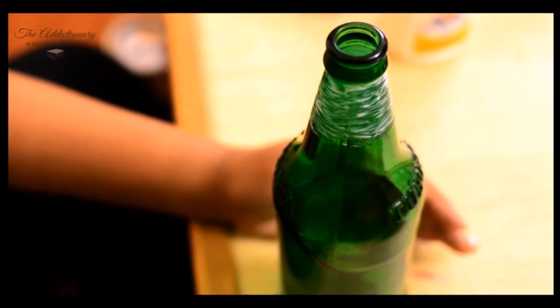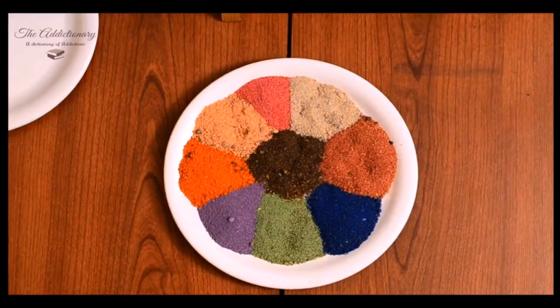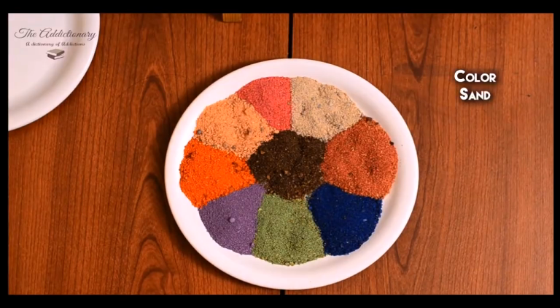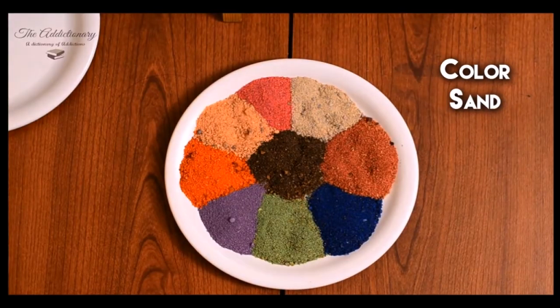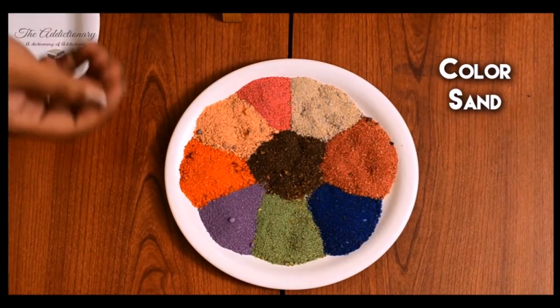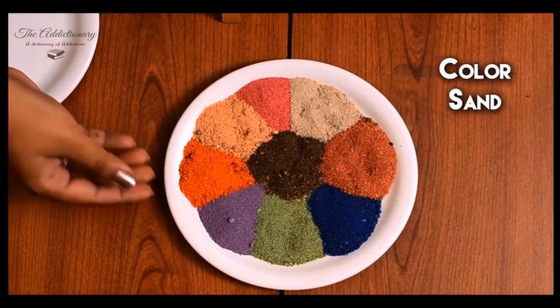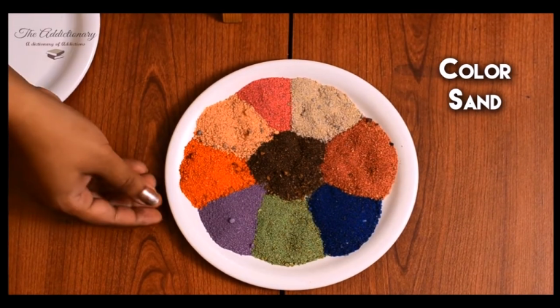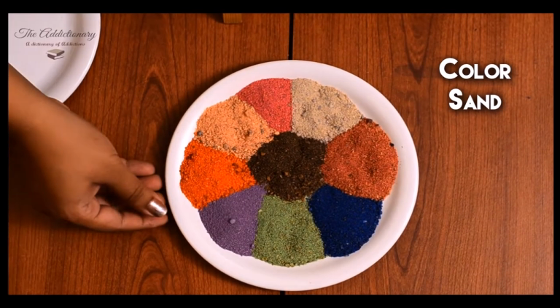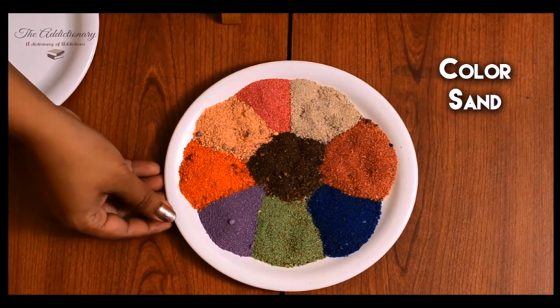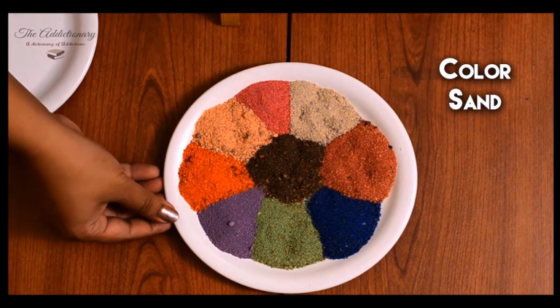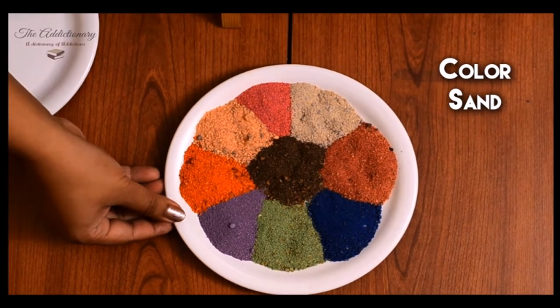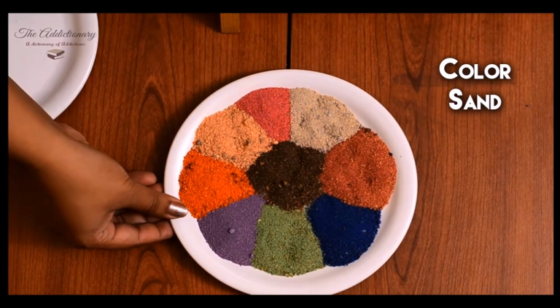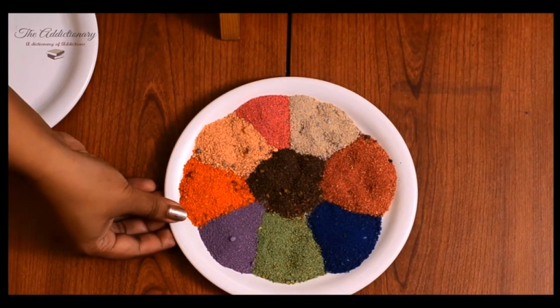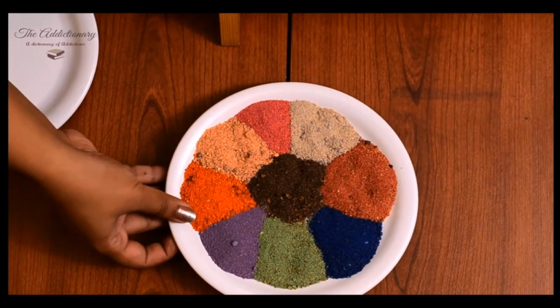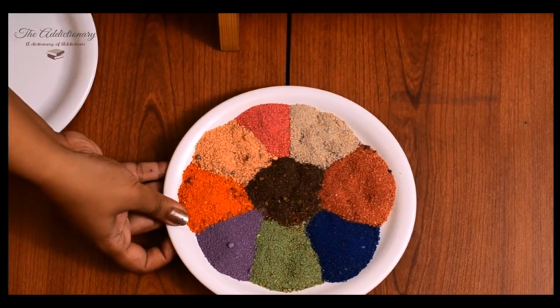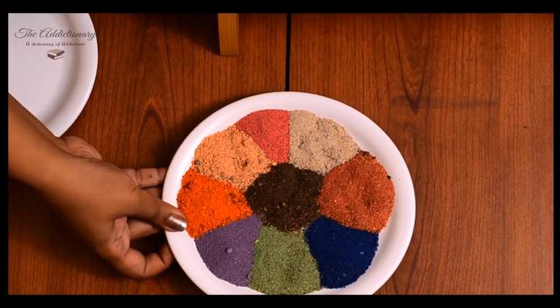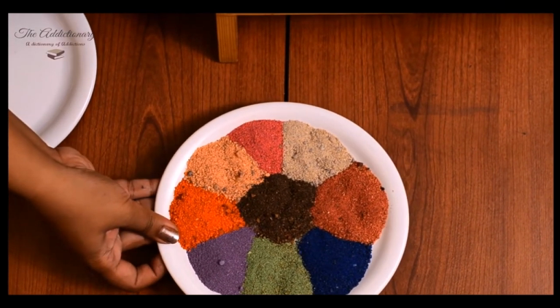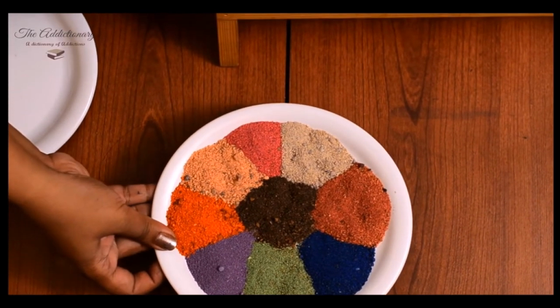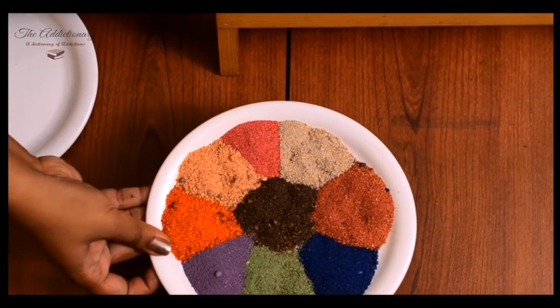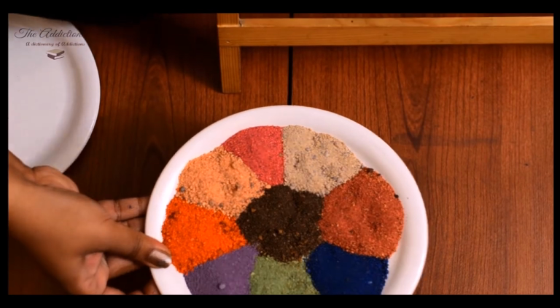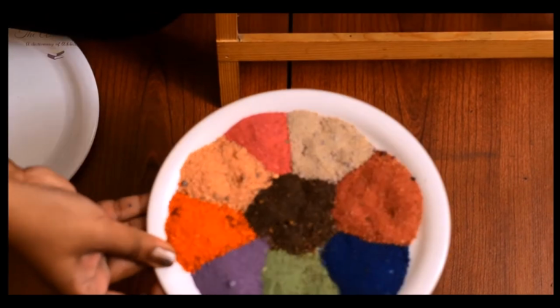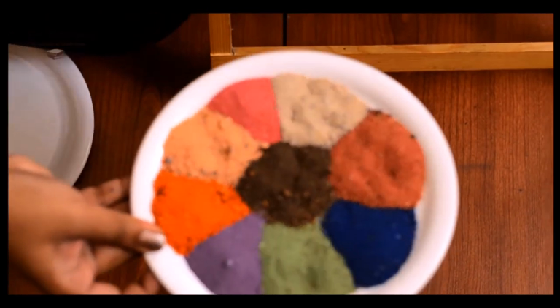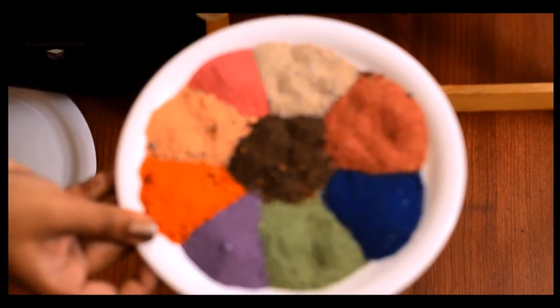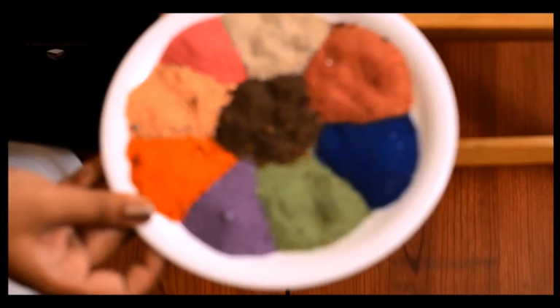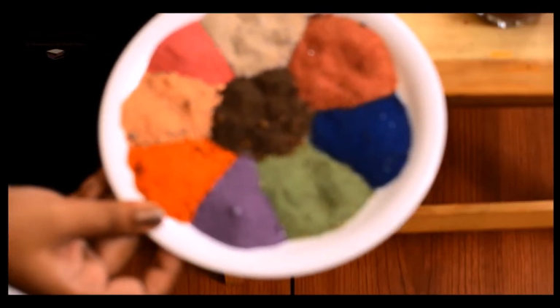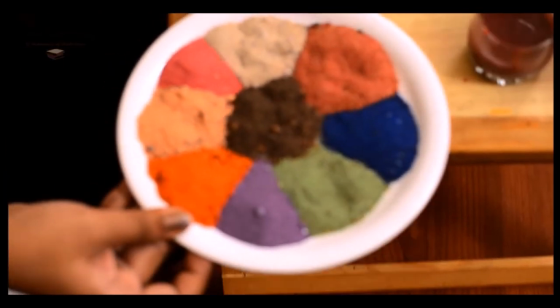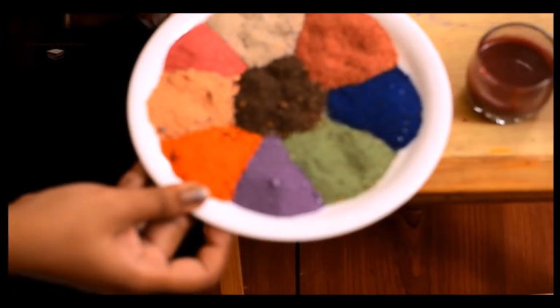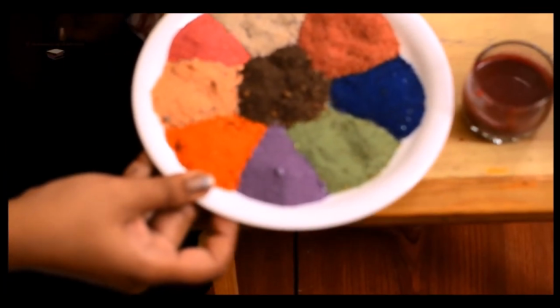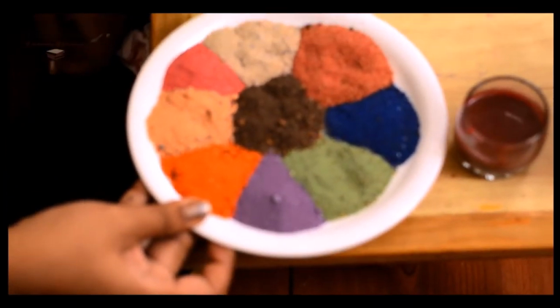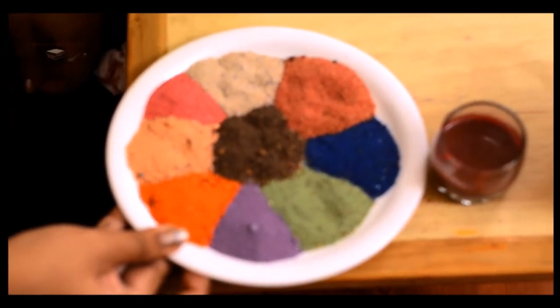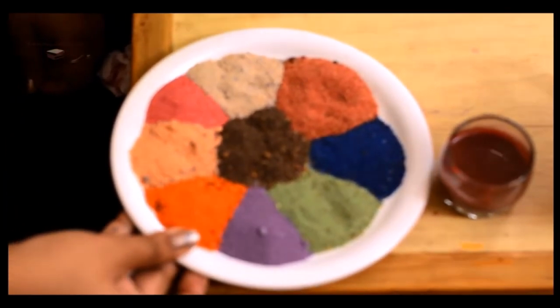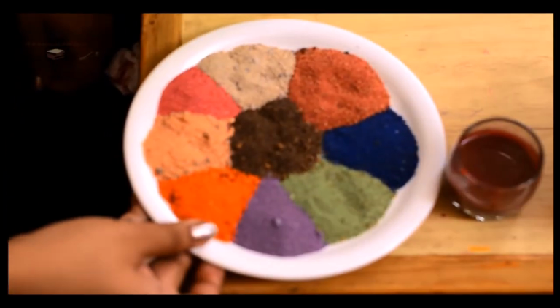I have a dish of assorted color sand. The choice of colors totally depends on your taste.